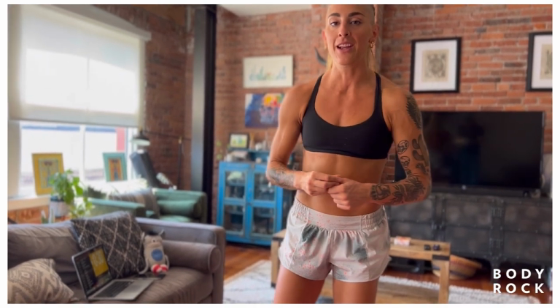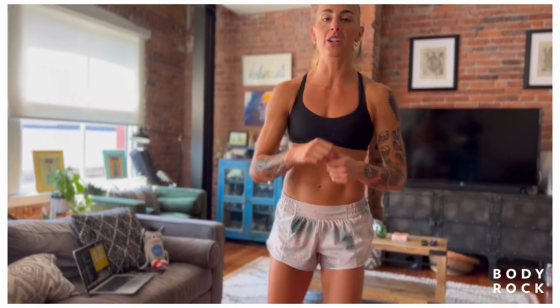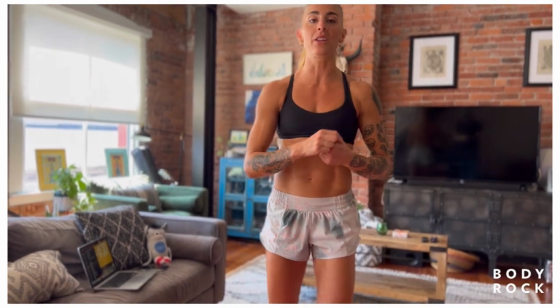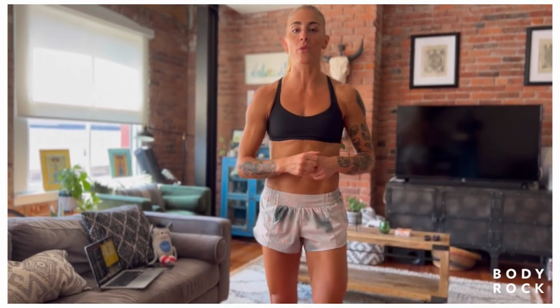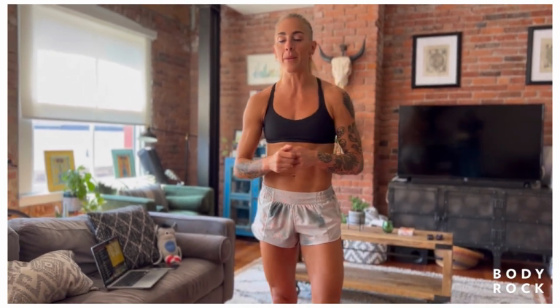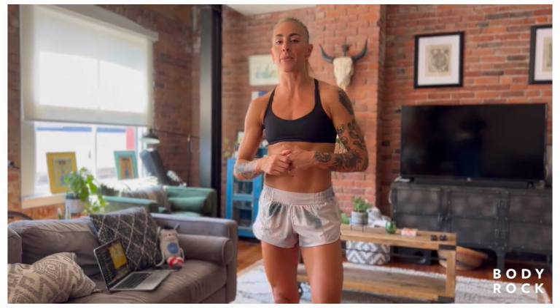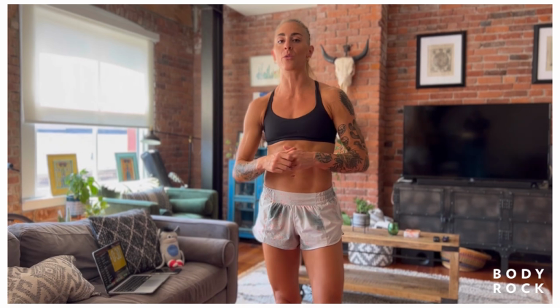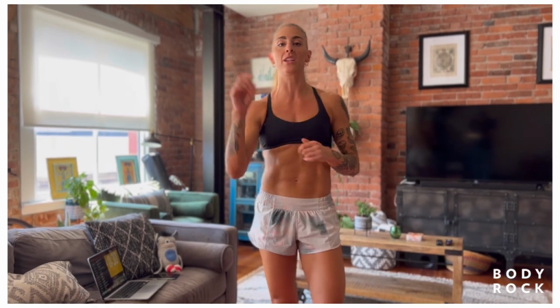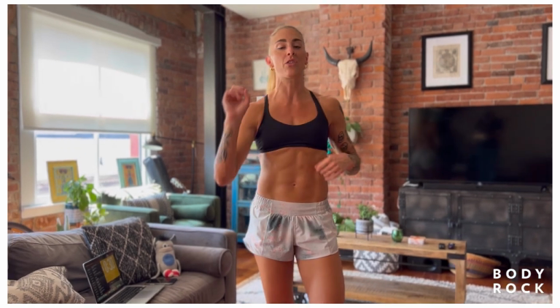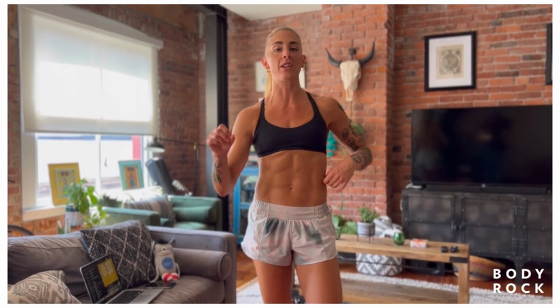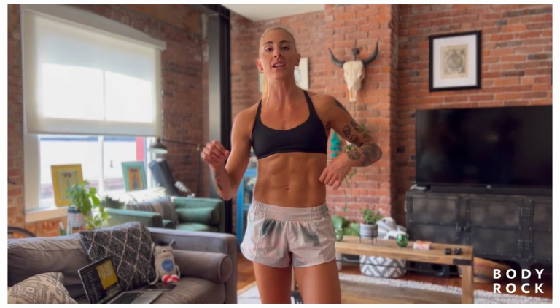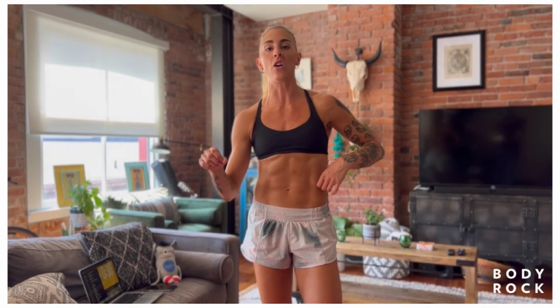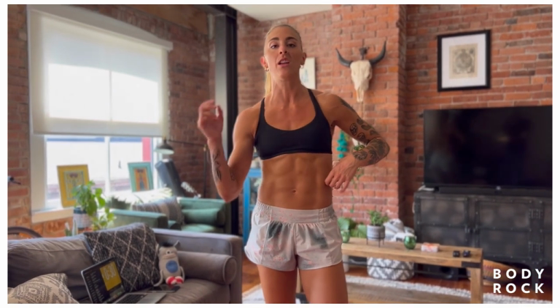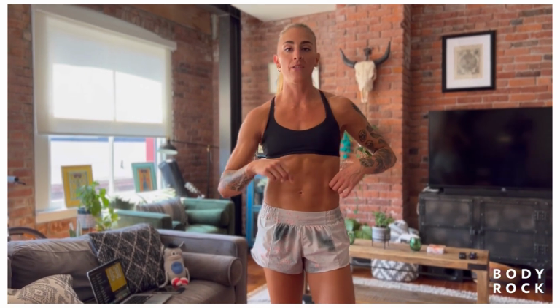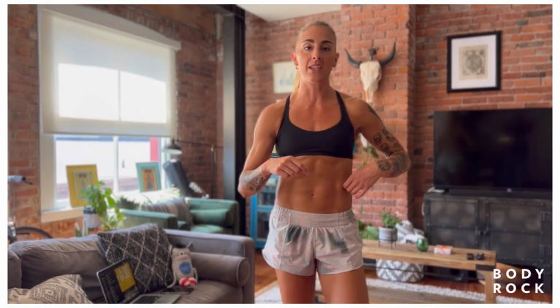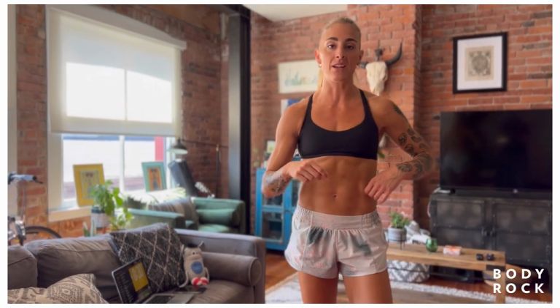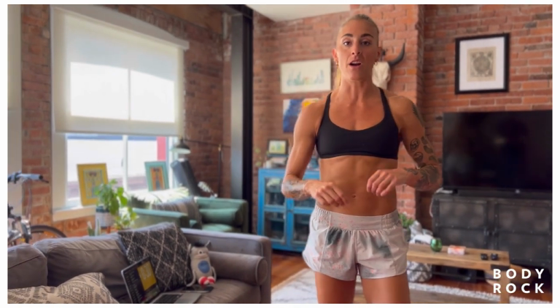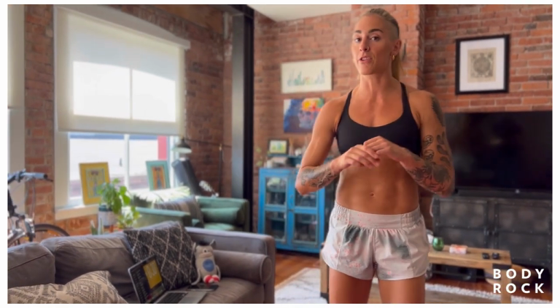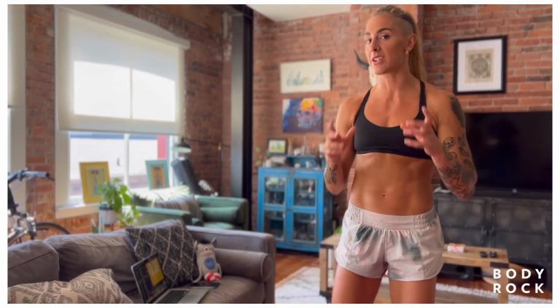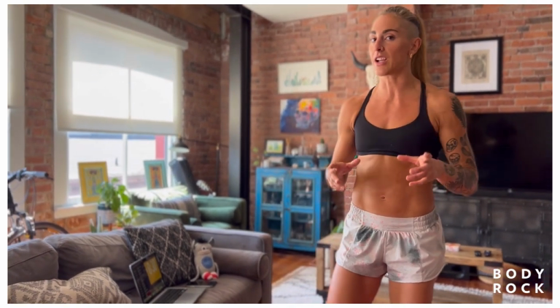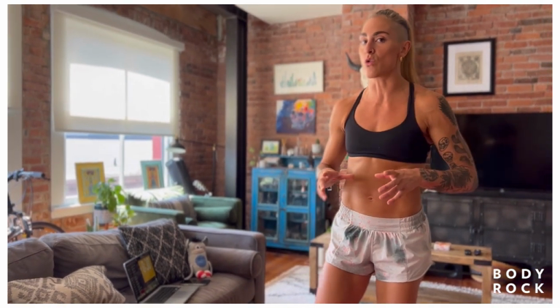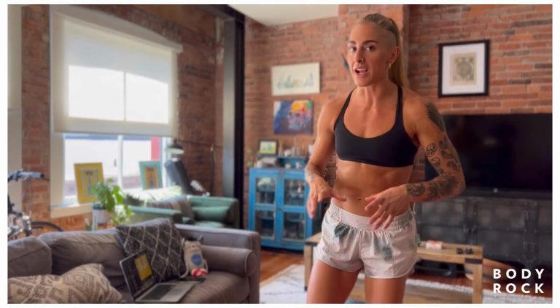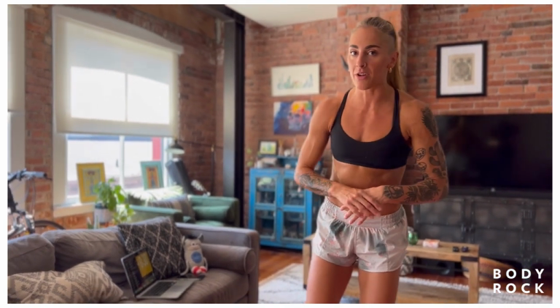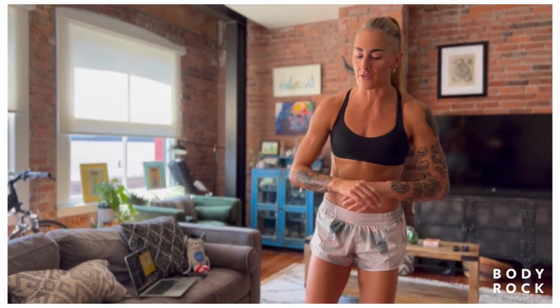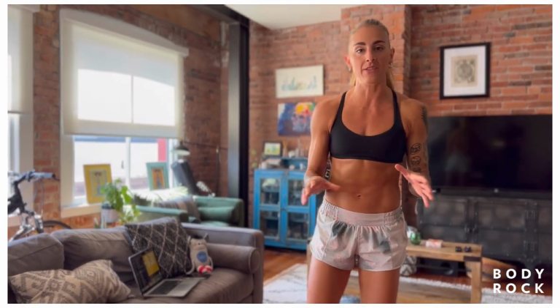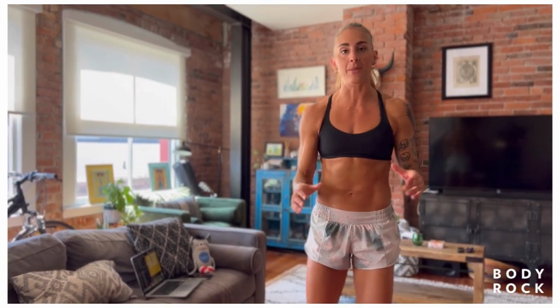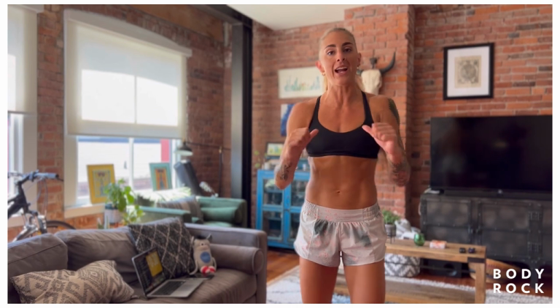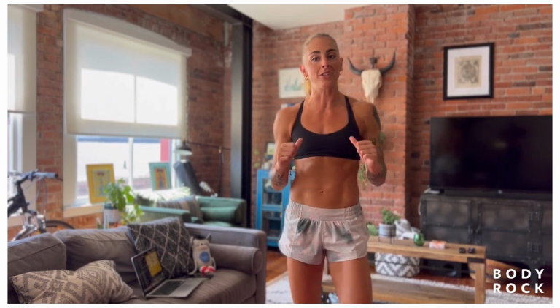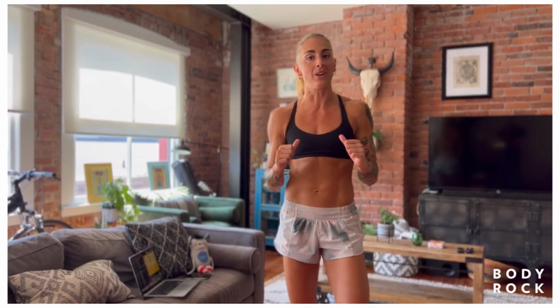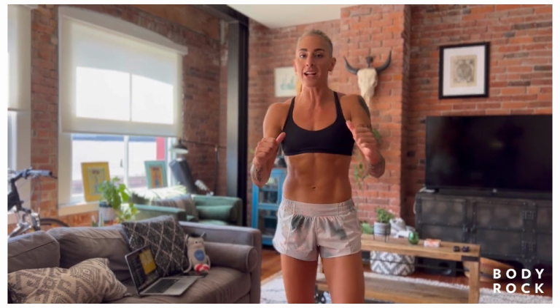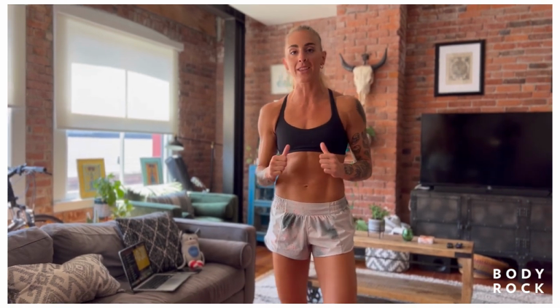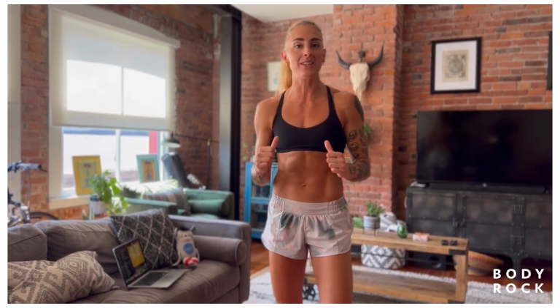We're going to do a little warm-up and then we're going to work into 30 seconds on, 15 seconds off. Feel free to set your own timer. If you don't have a timer, I got you on that too.